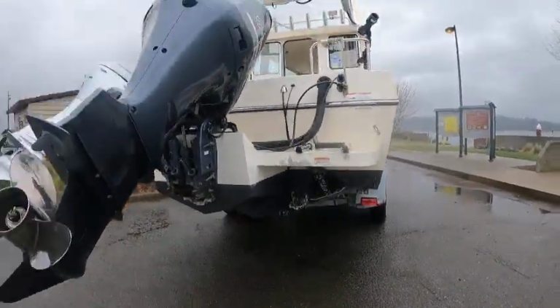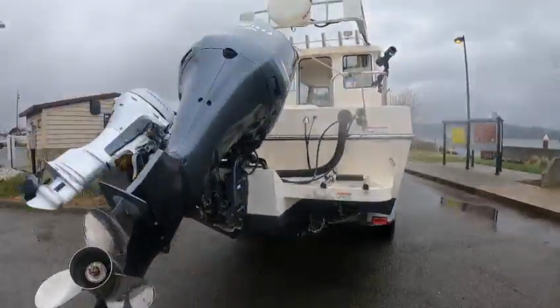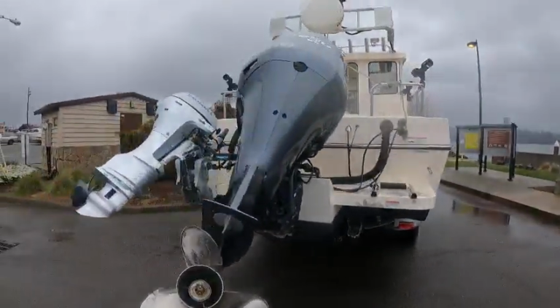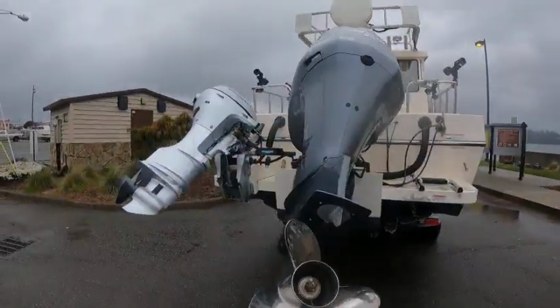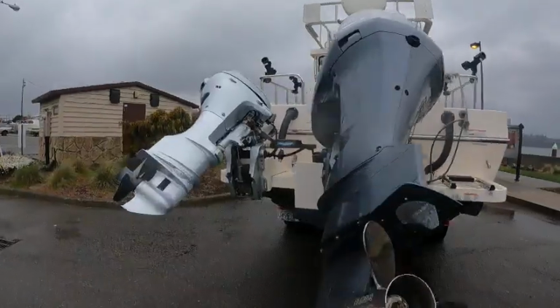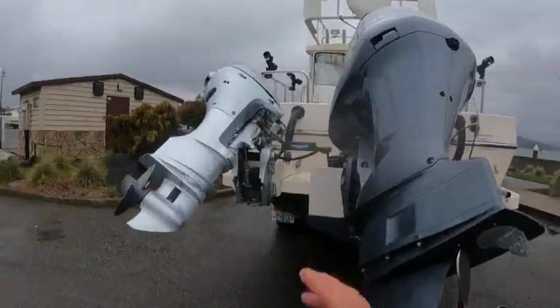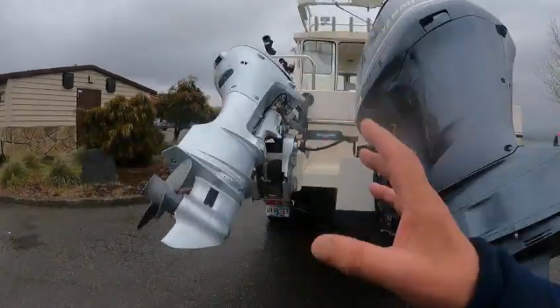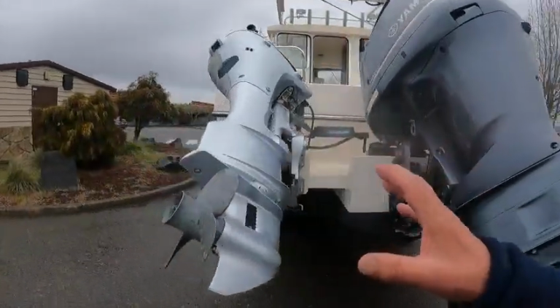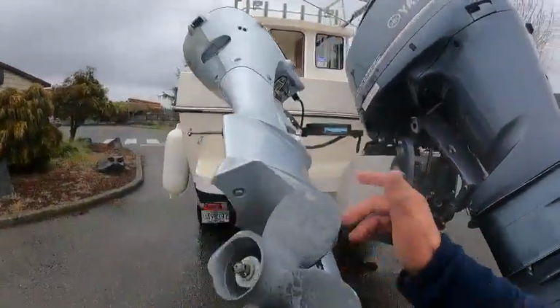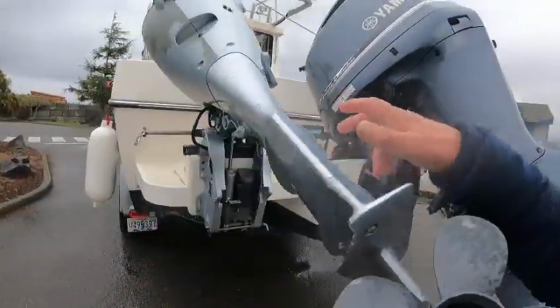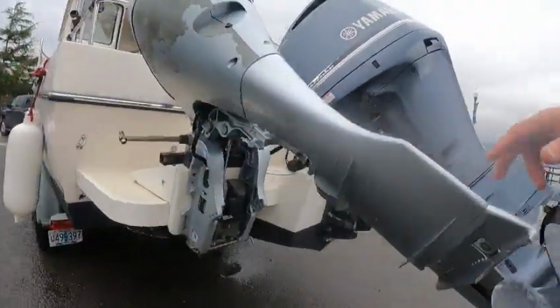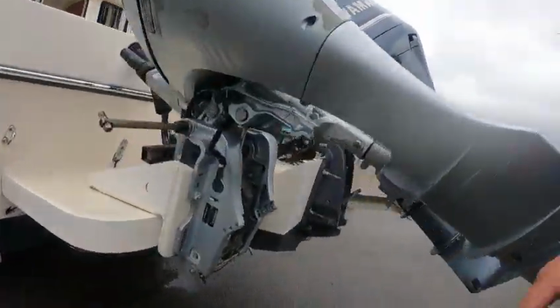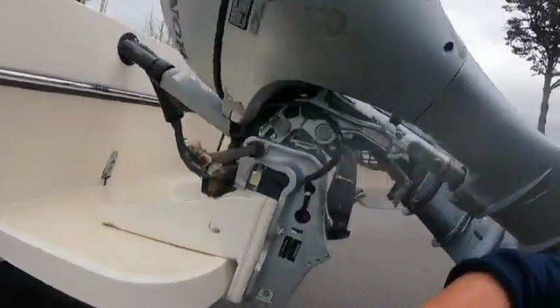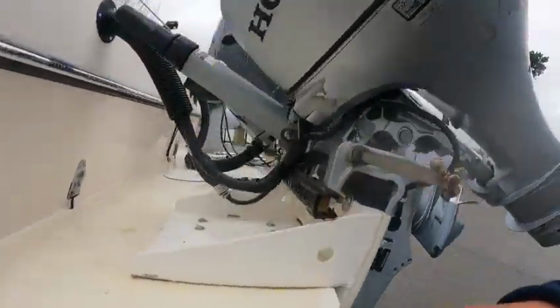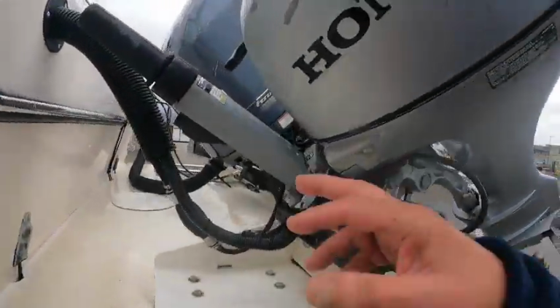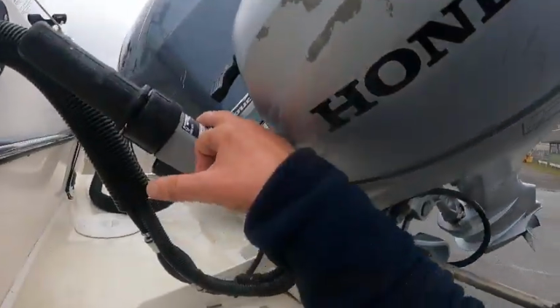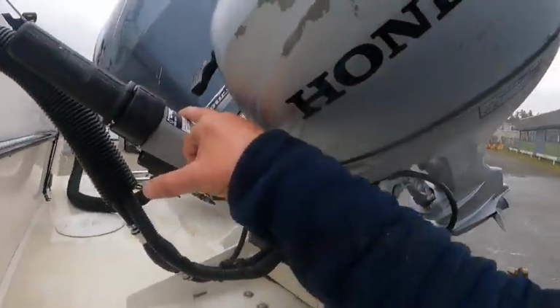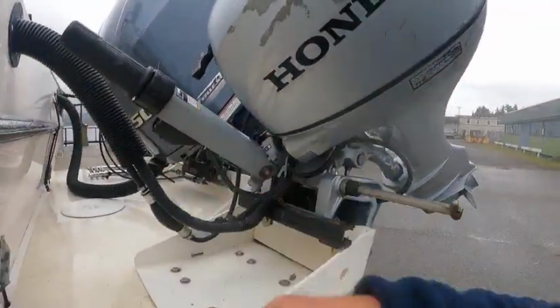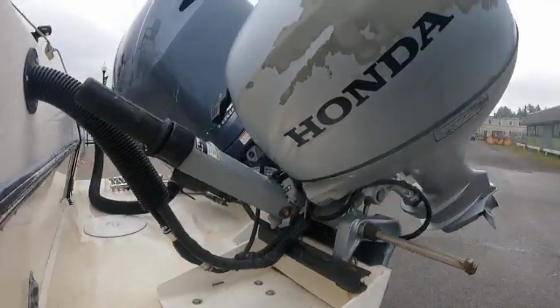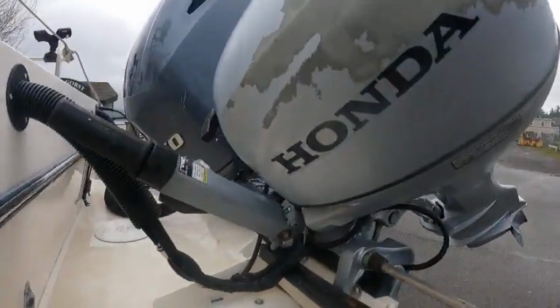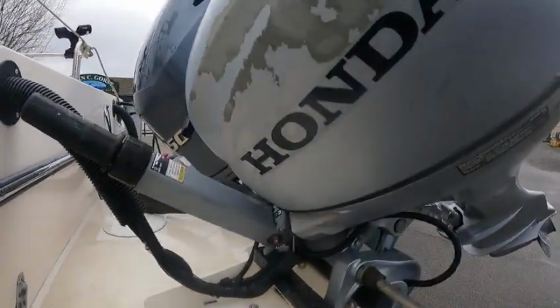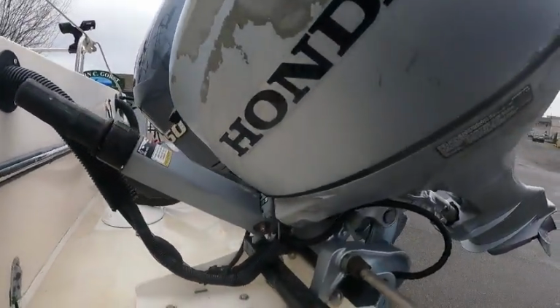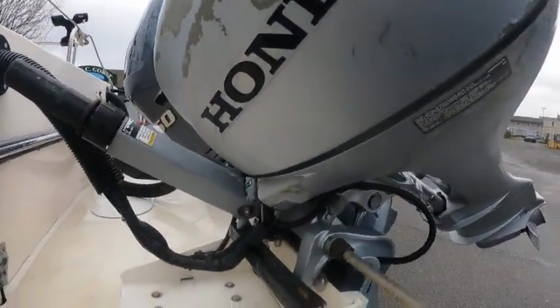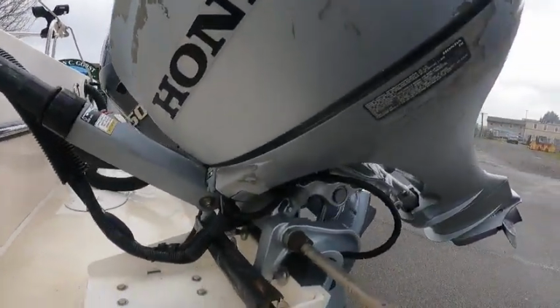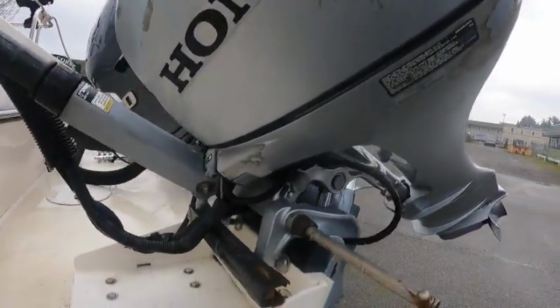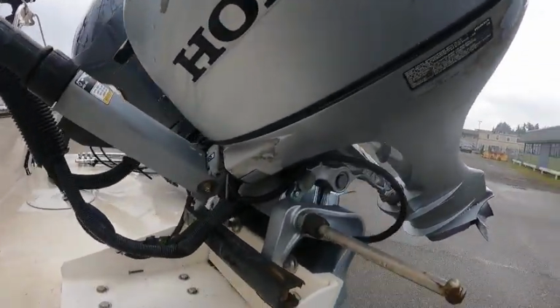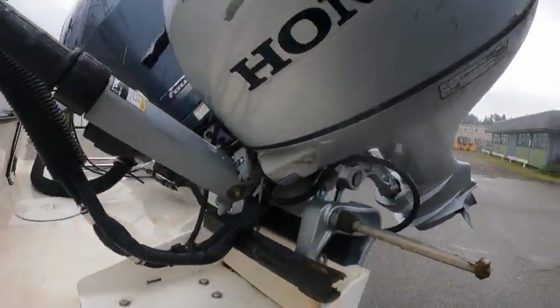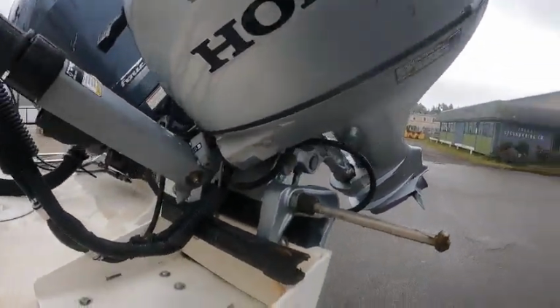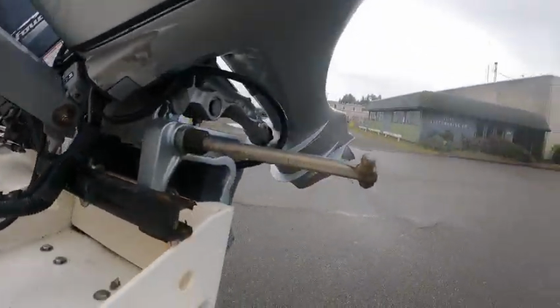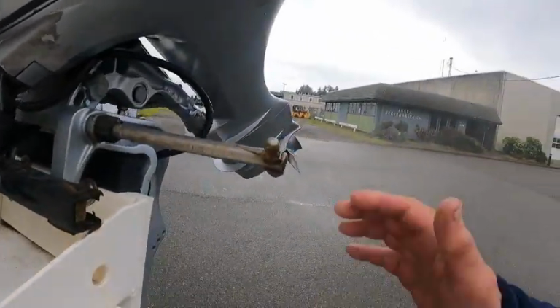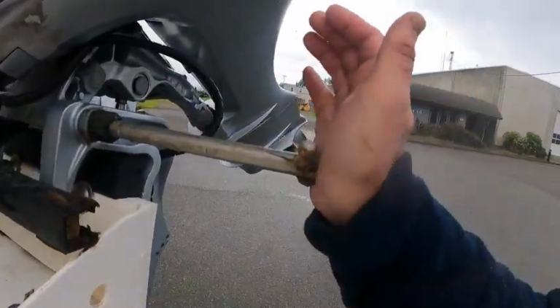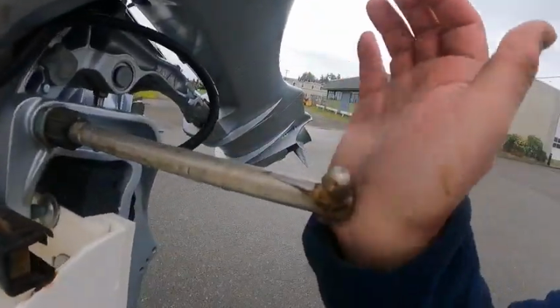Got my drain plug in — you got a drain plug in the offshore bracket. I need to find a Honda safety lanyard because that's why I had a heck of a time last time, but I got one with me so I'll plug that in.